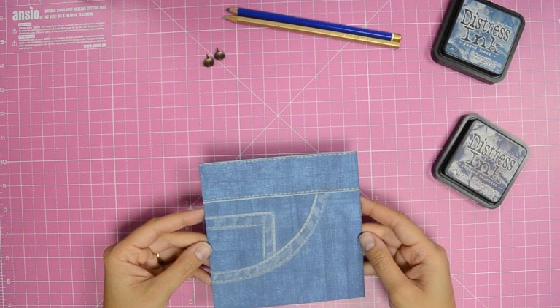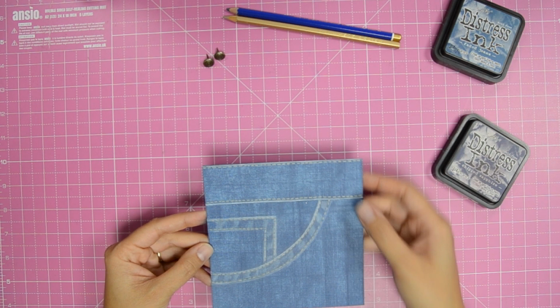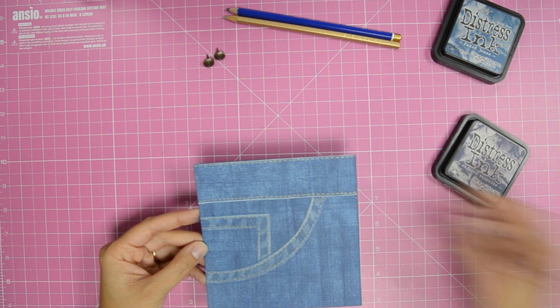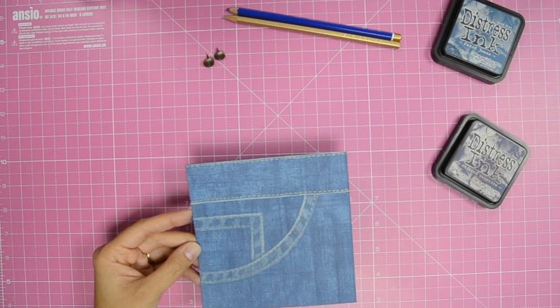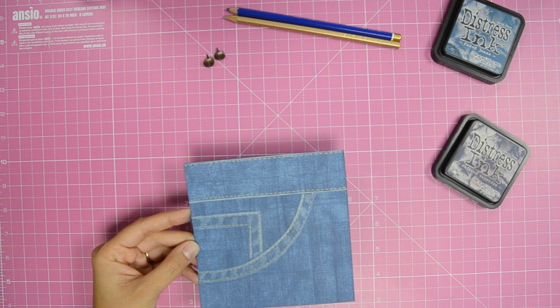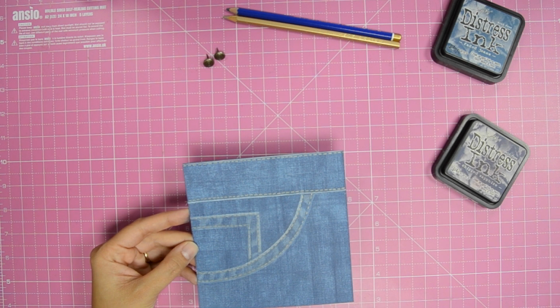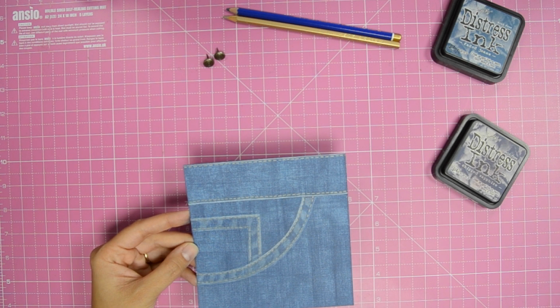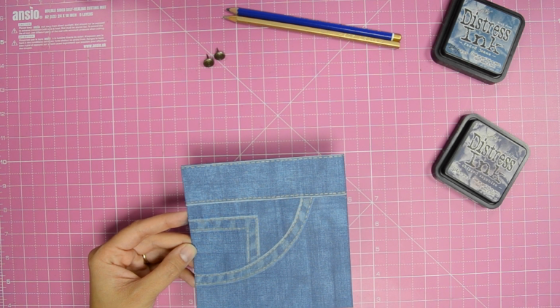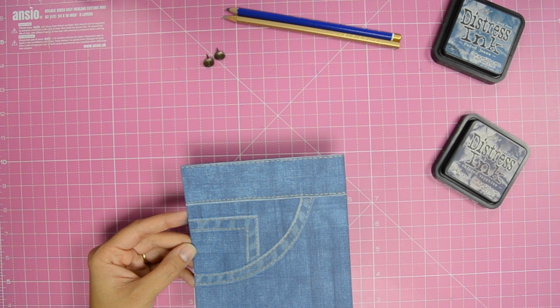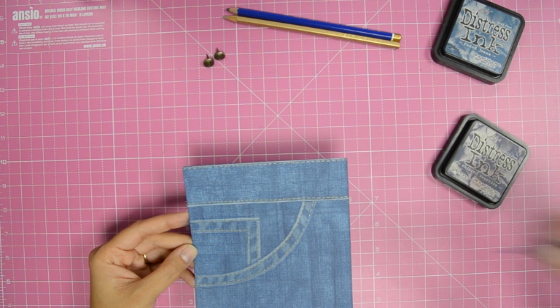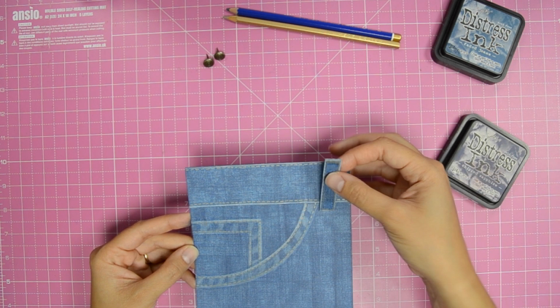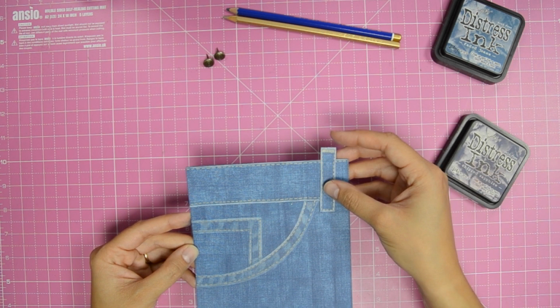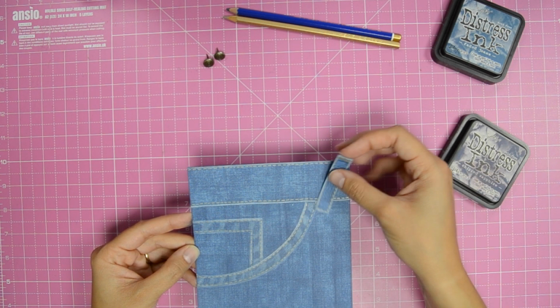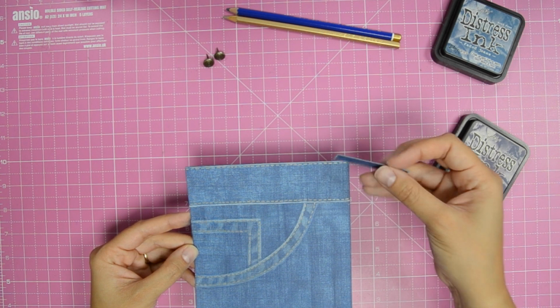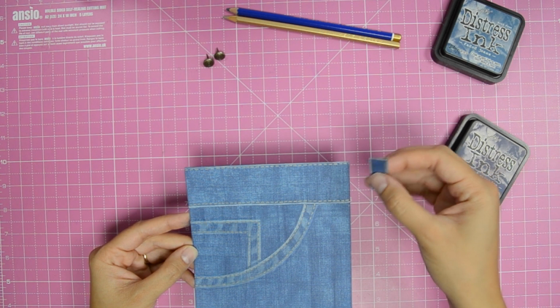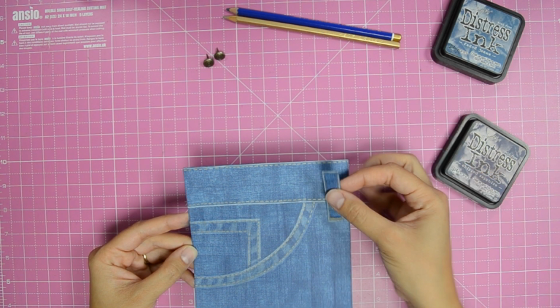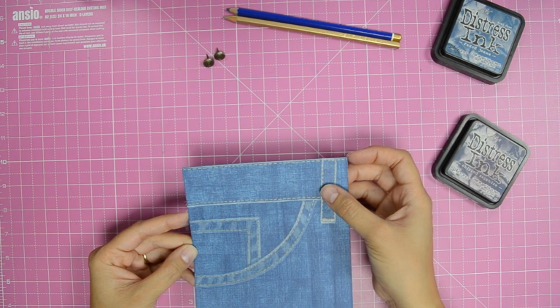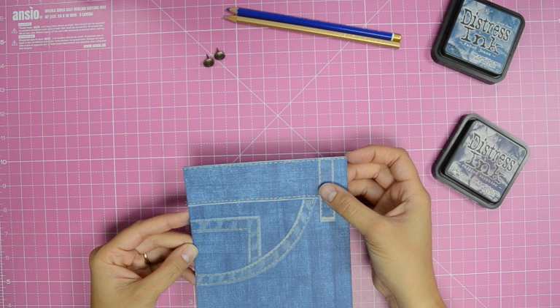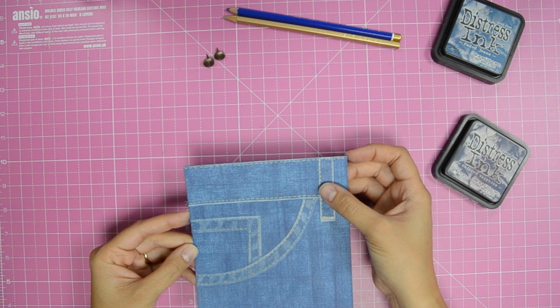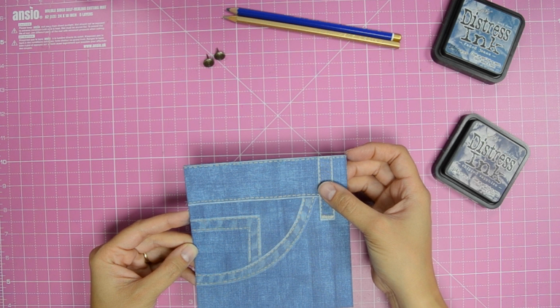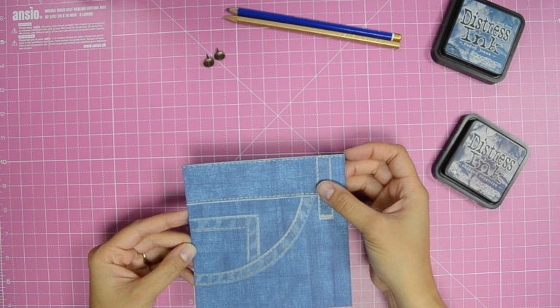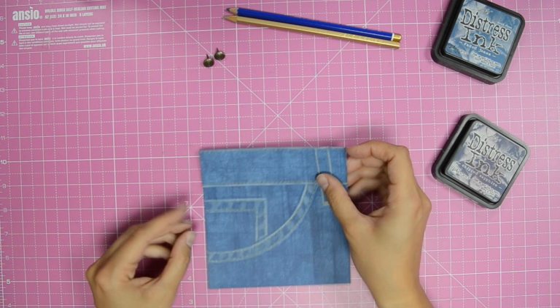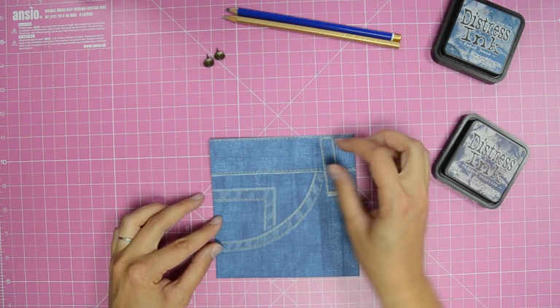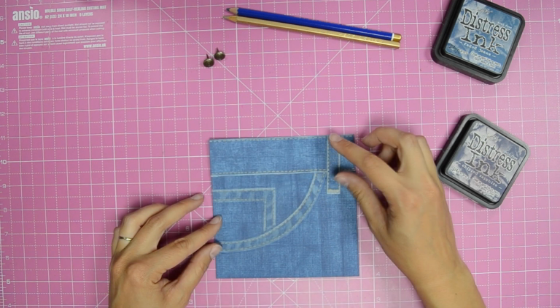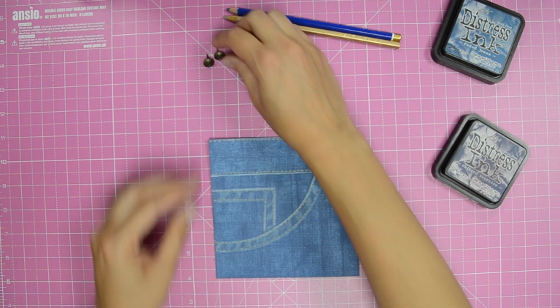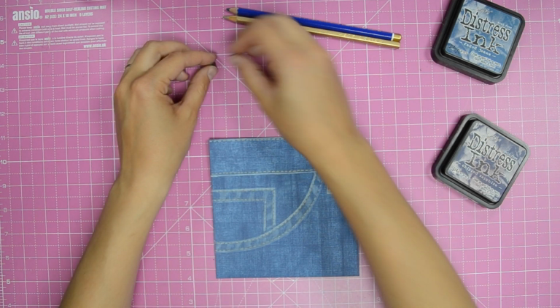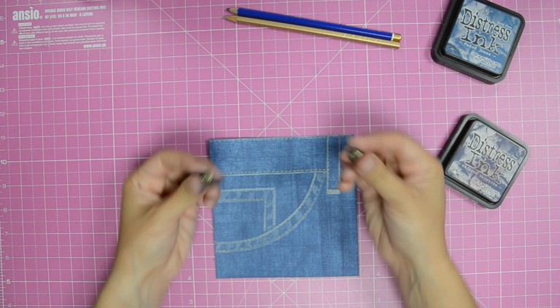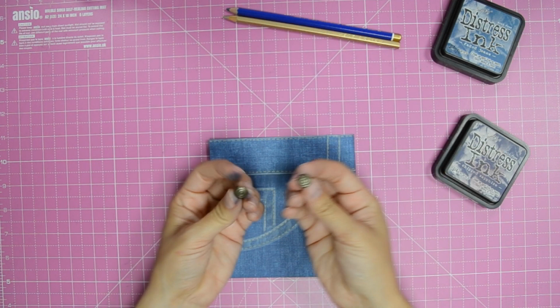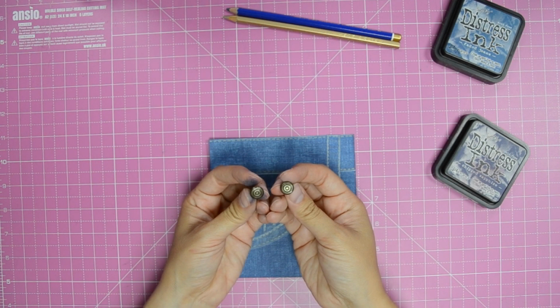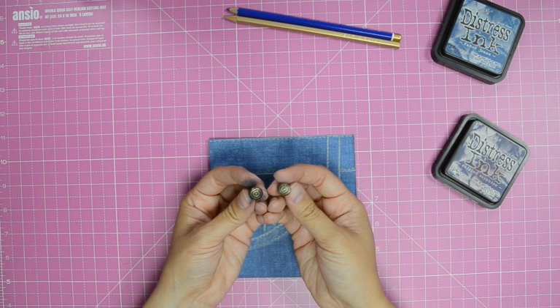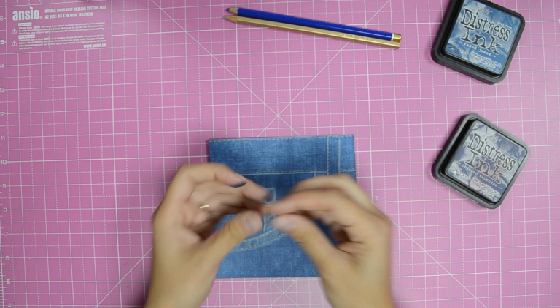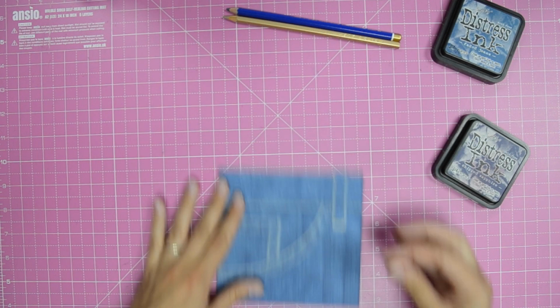Attach these pieces to the card and add brads to the pockets. Add a die cut sentiment and attach the panel to a 148 millimeter square white base card to finish.